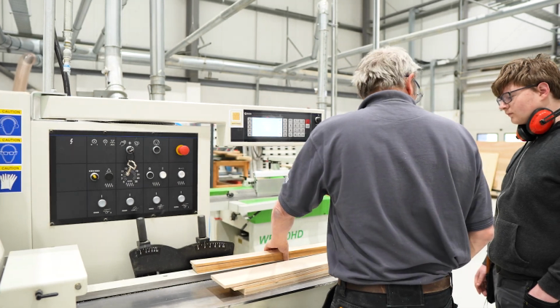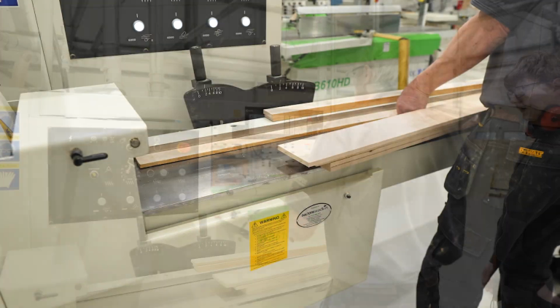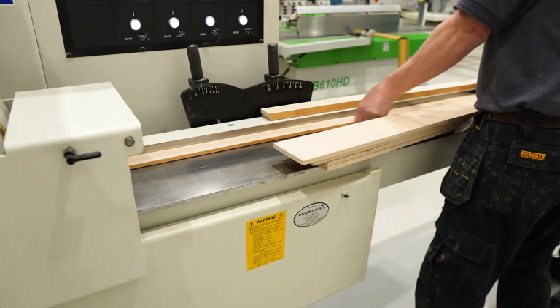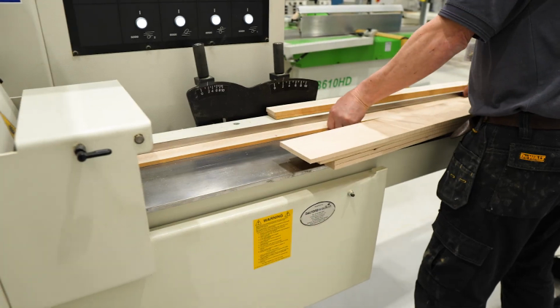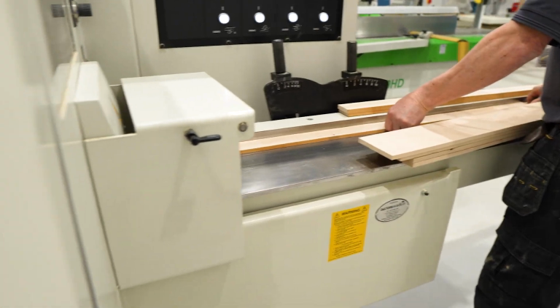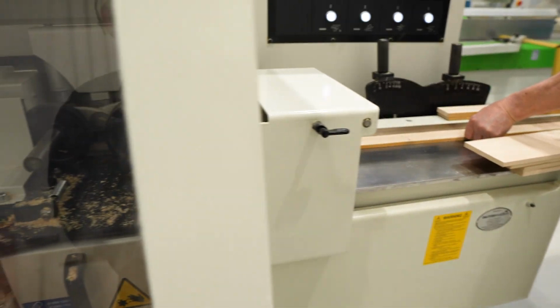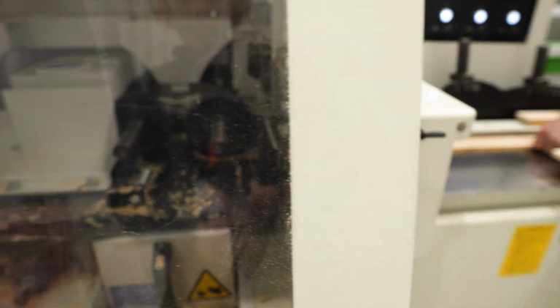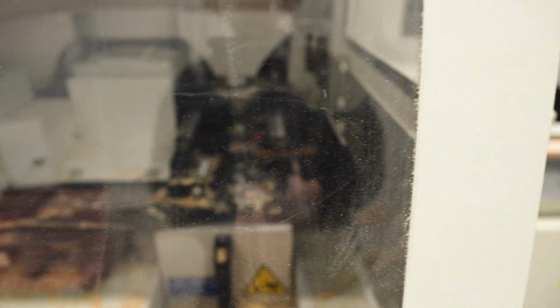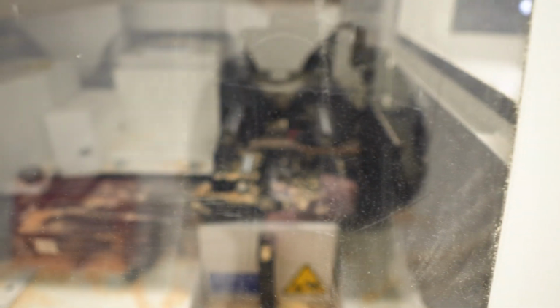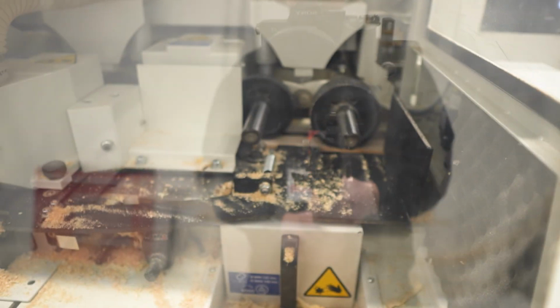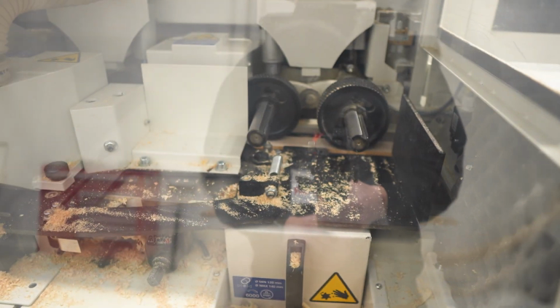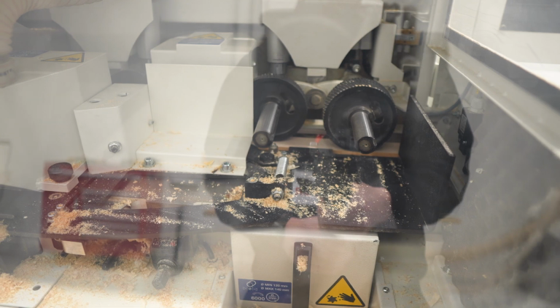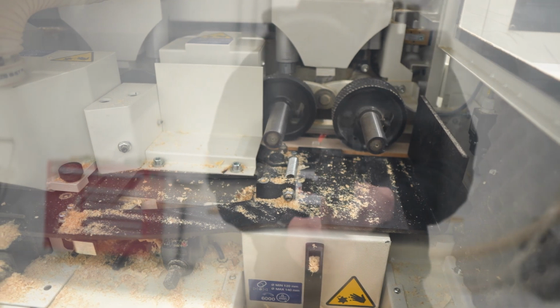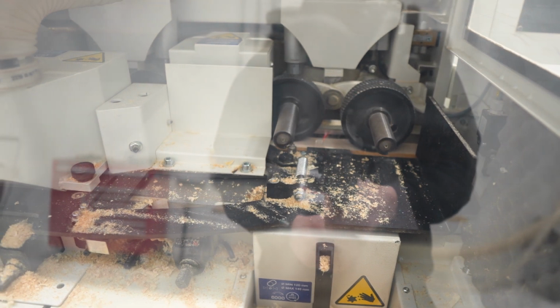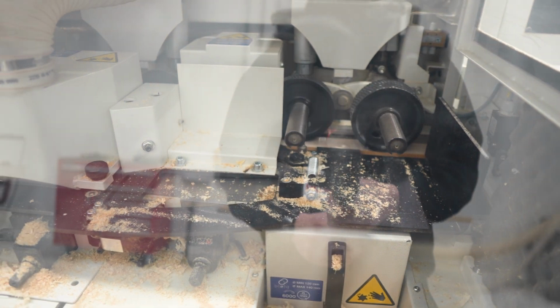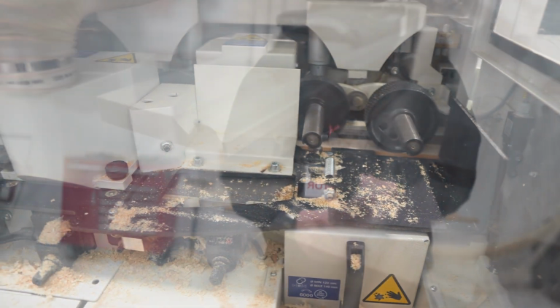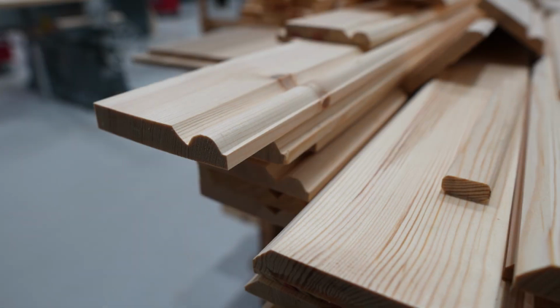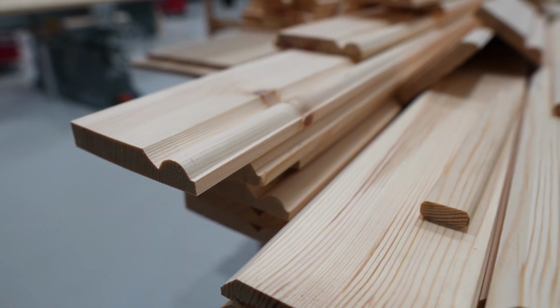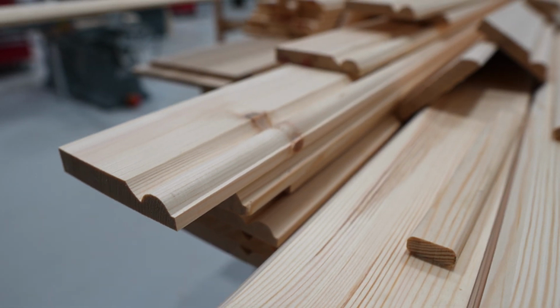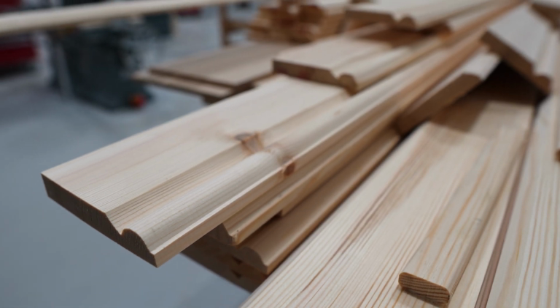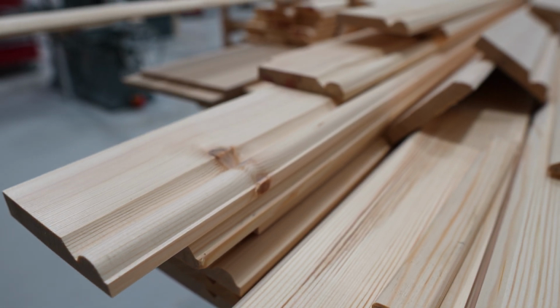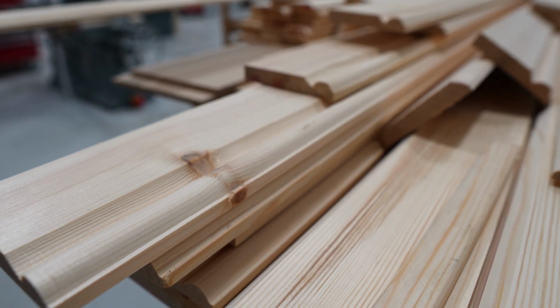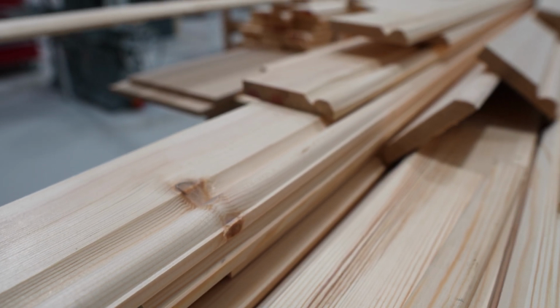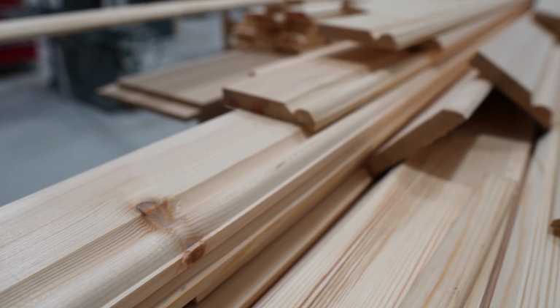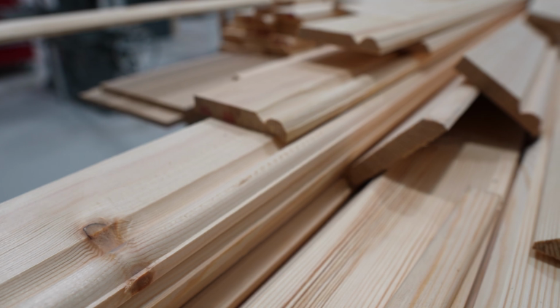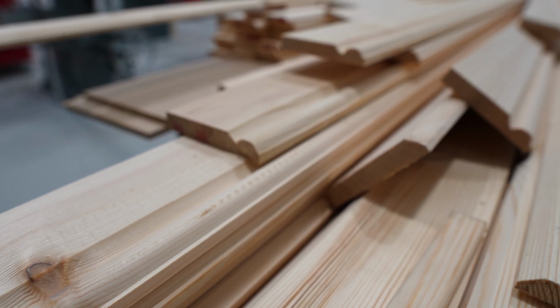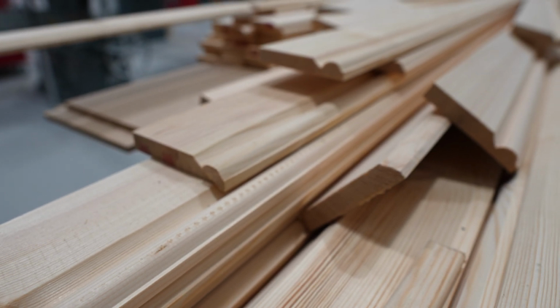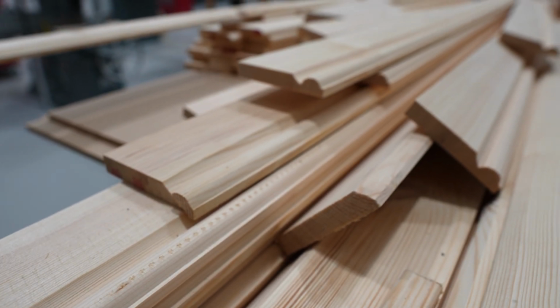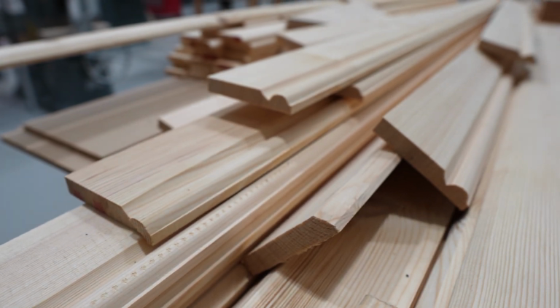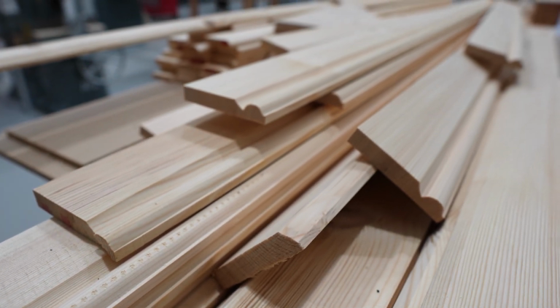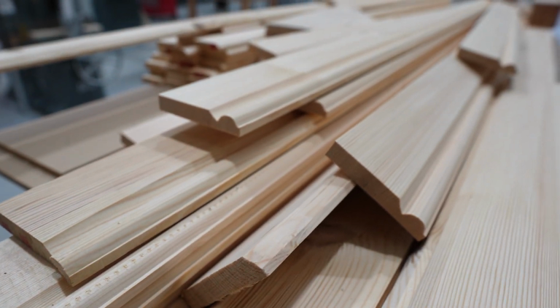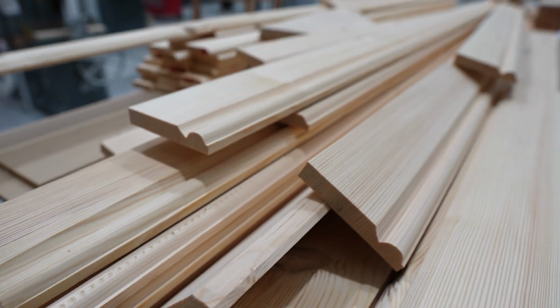Typically we run a lot of PAR stock or just square stock, but very recently we've bought a fifth moulding head and we're starting to do our own skirting and architrave.